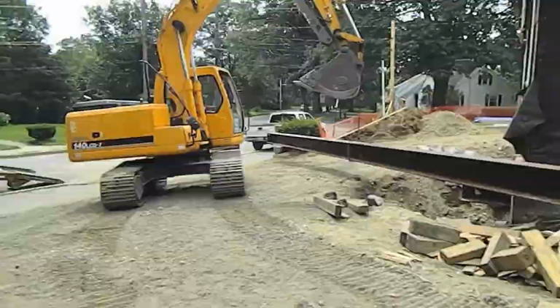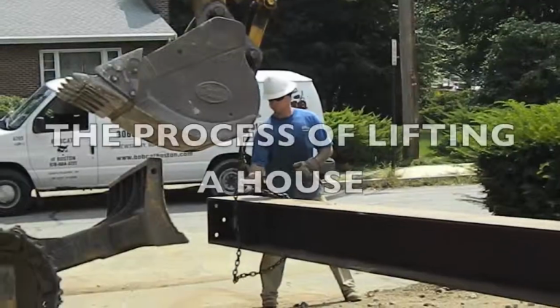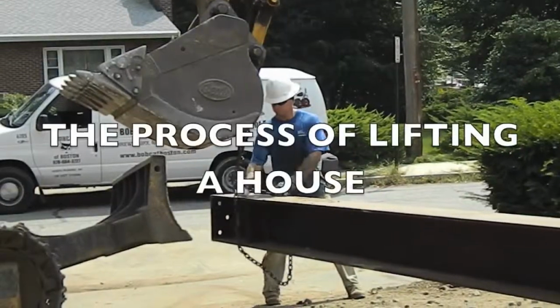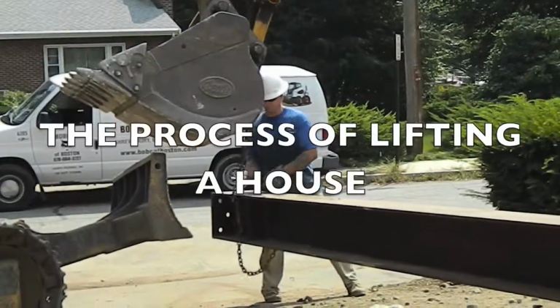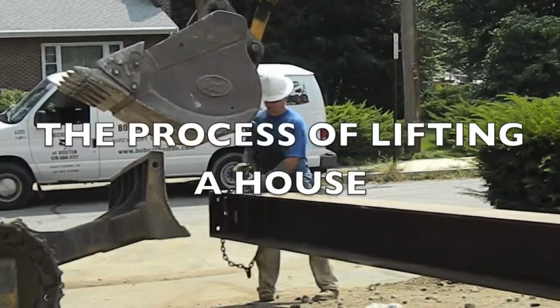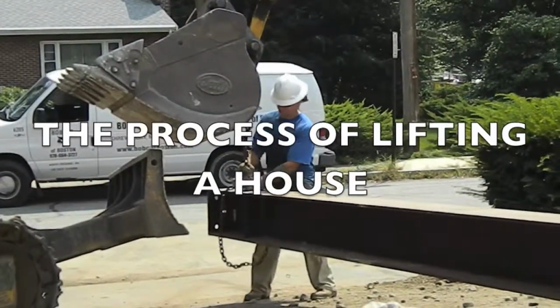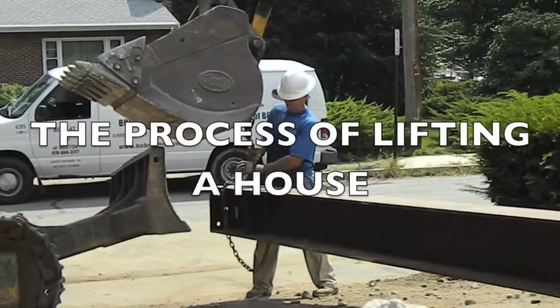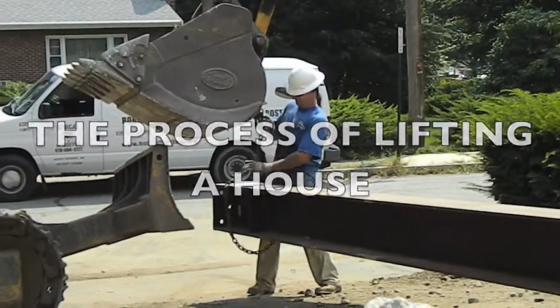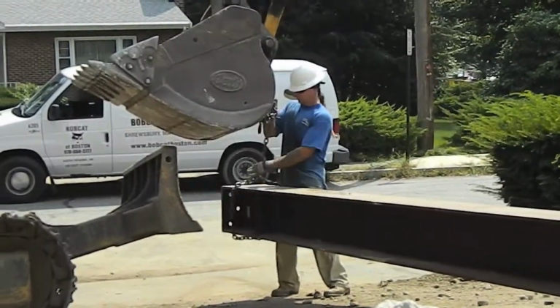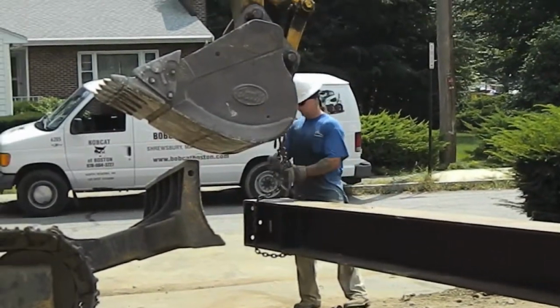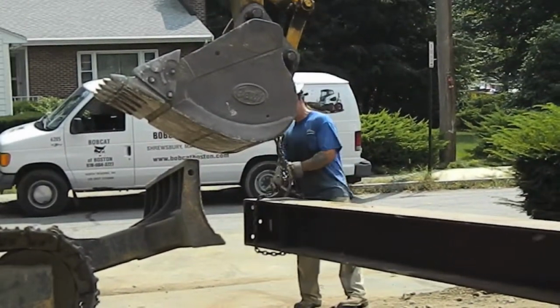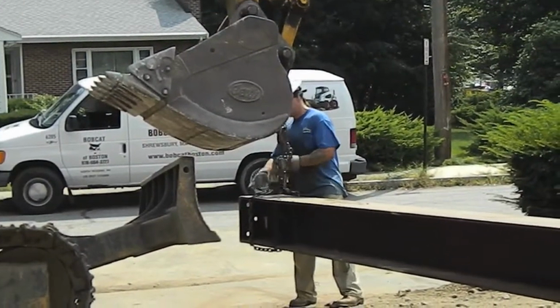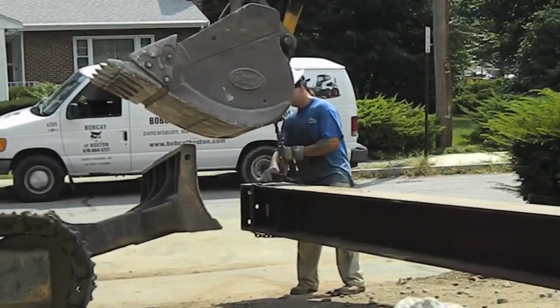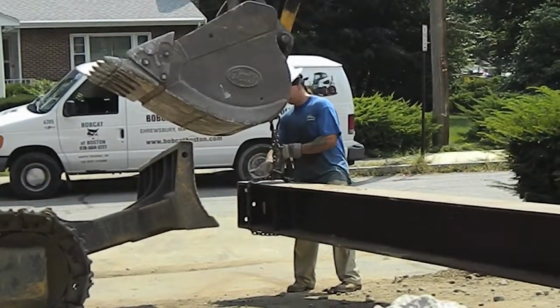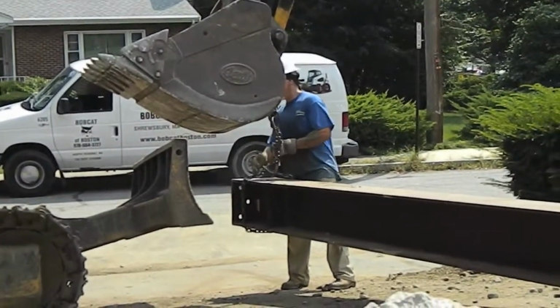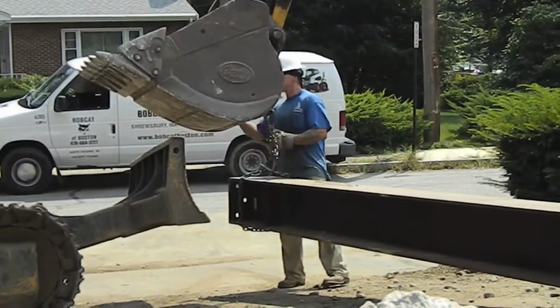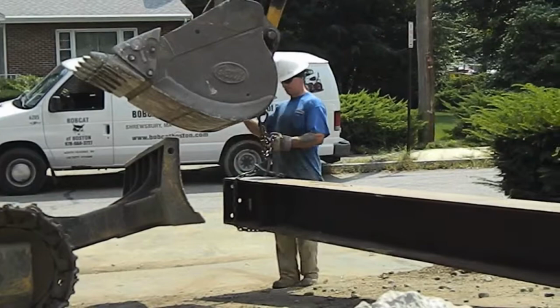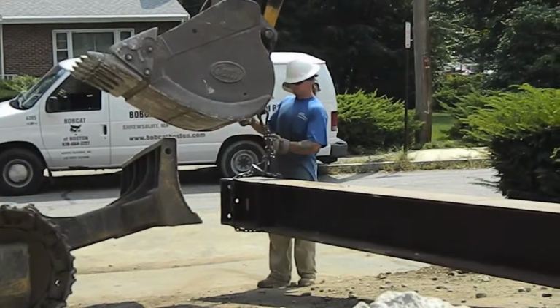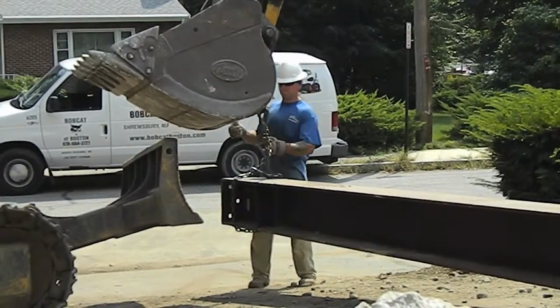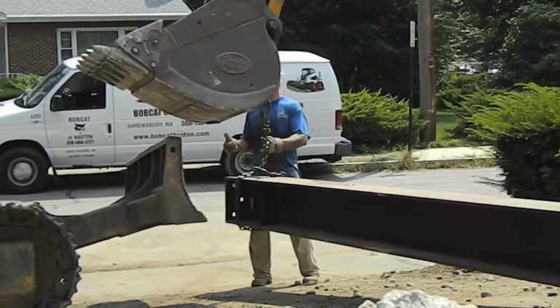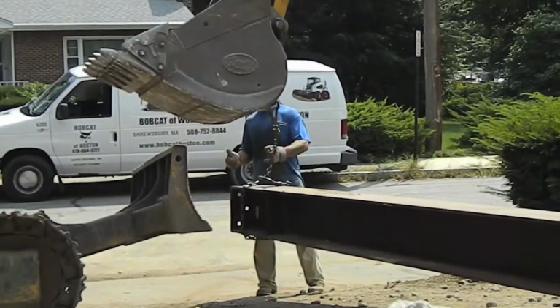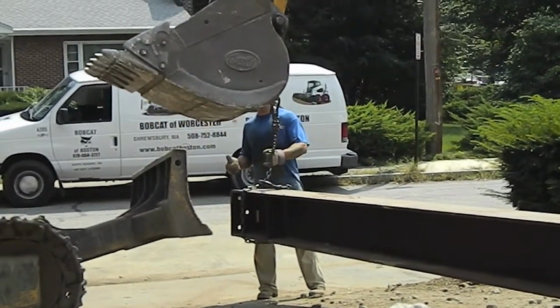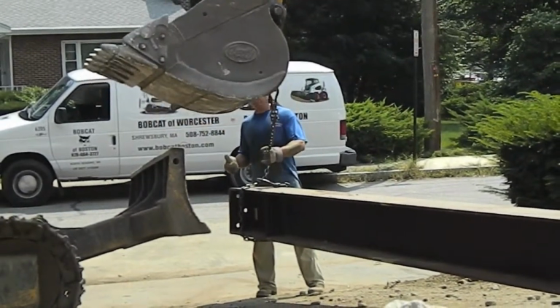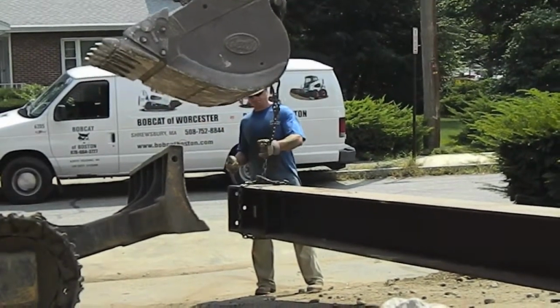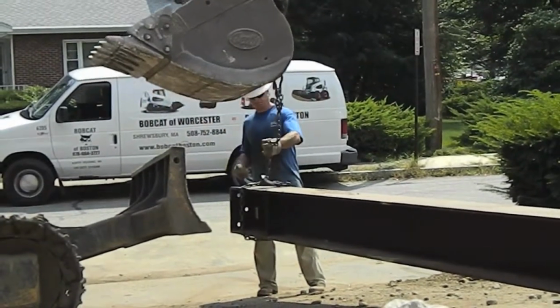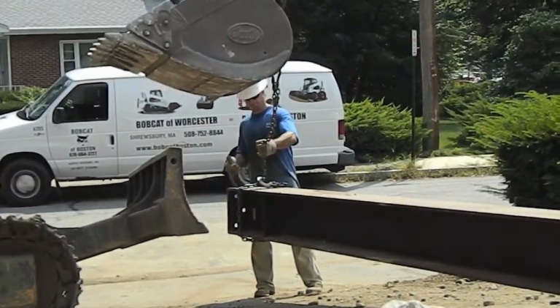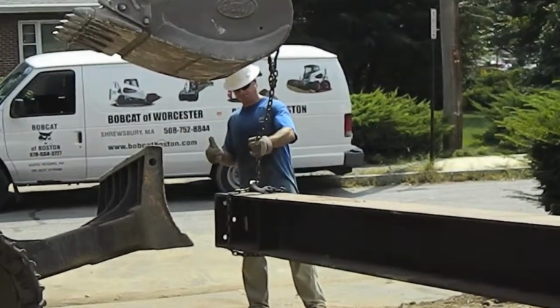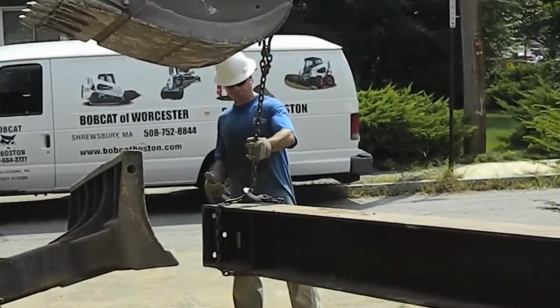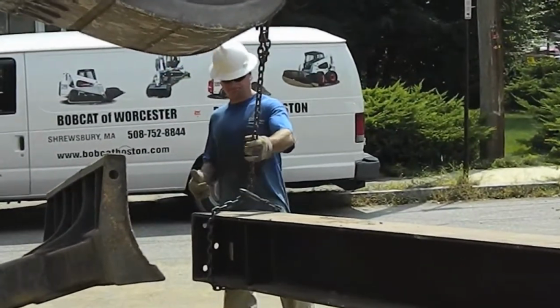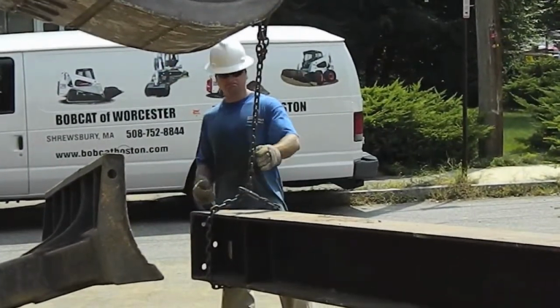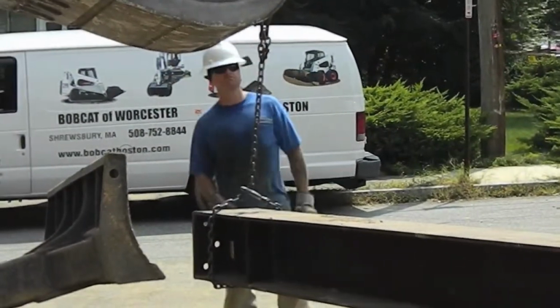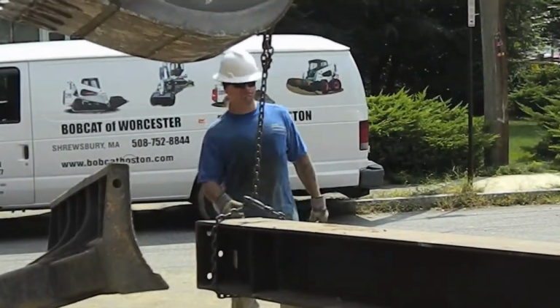Pretty much we just get all the steel in, level everything up perfect, shim everything so it's nice and tight, re-support the building really, and then start jacking.